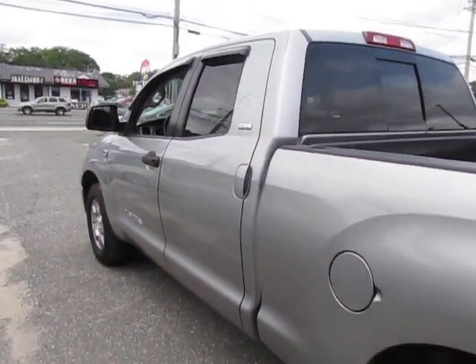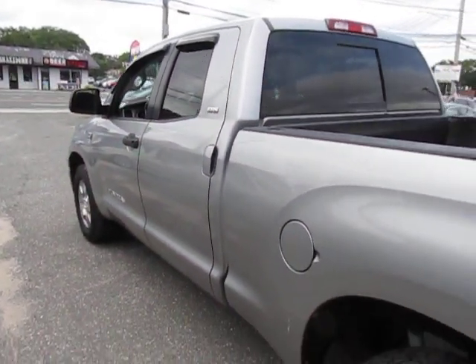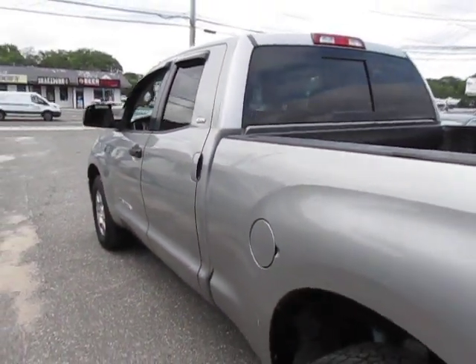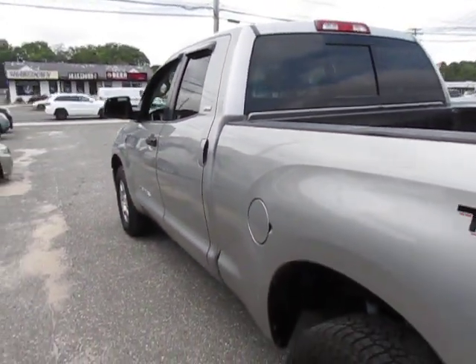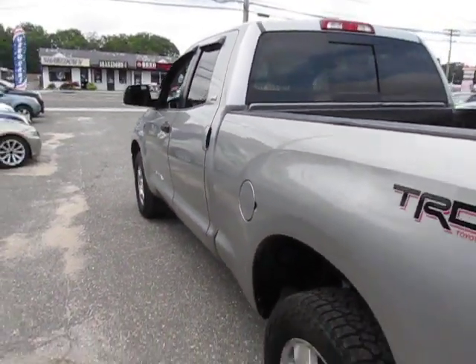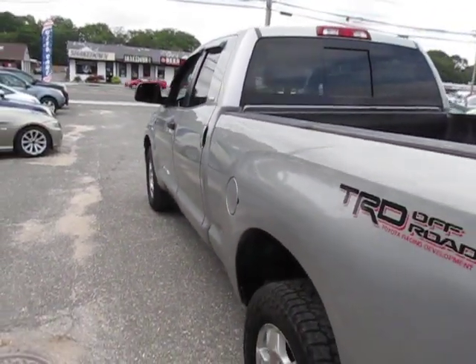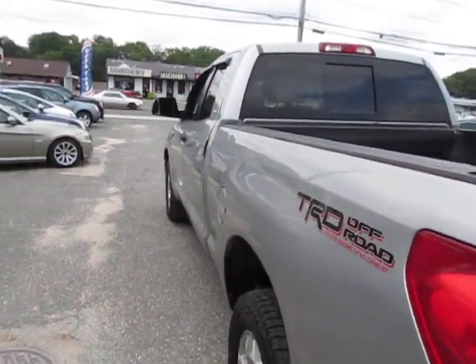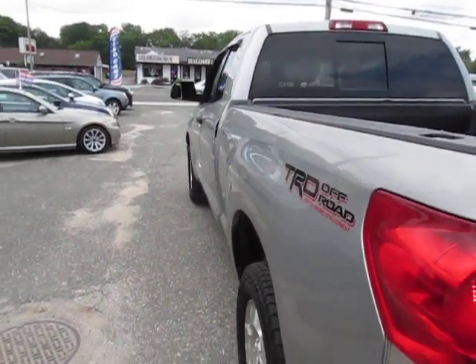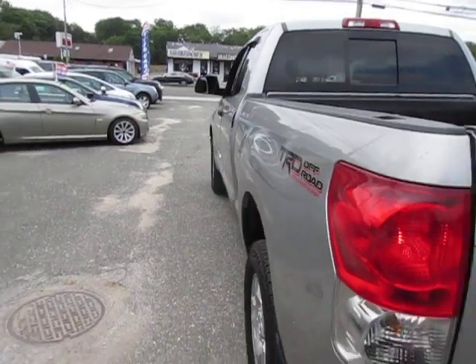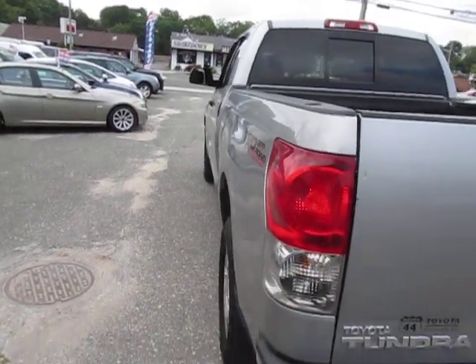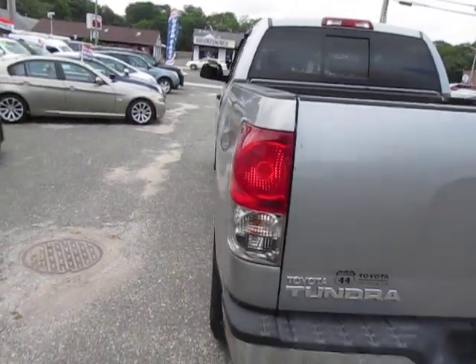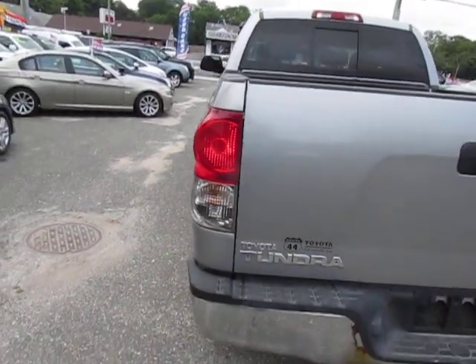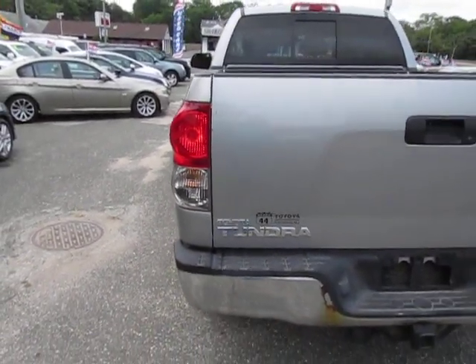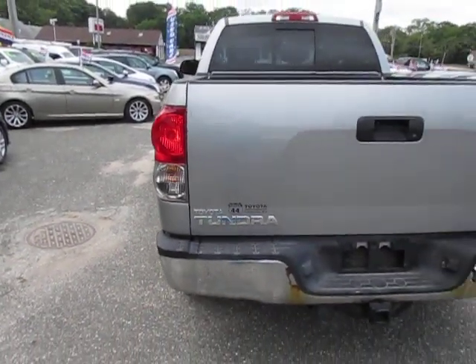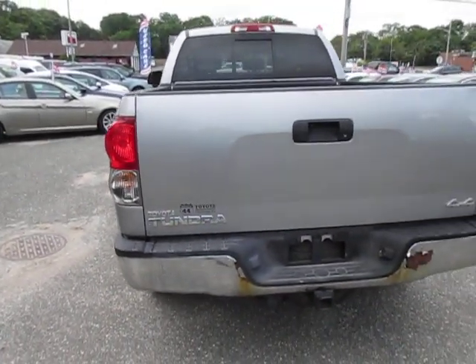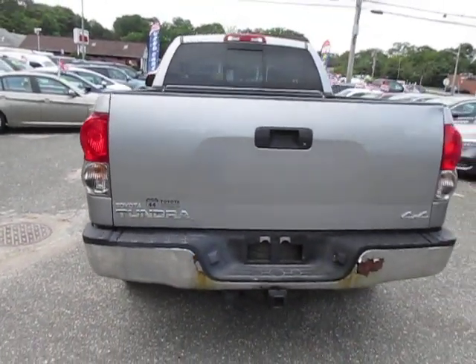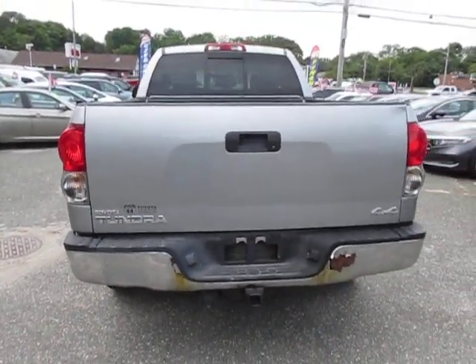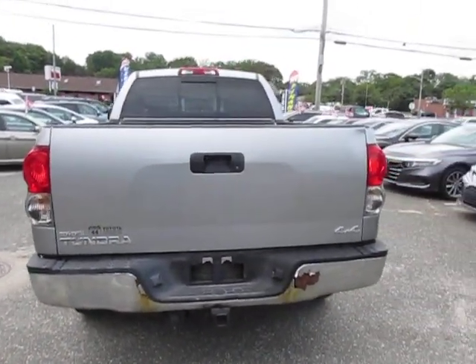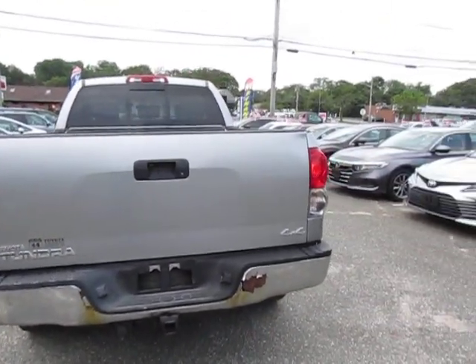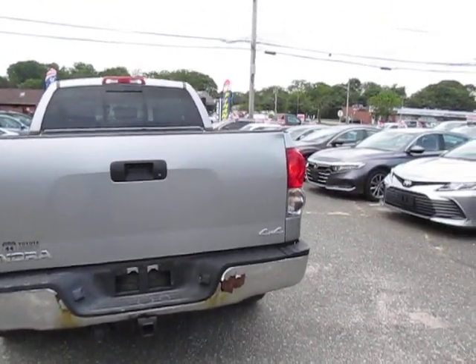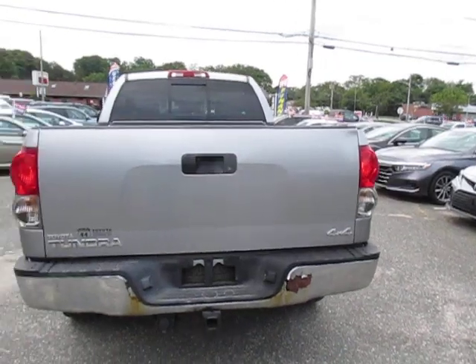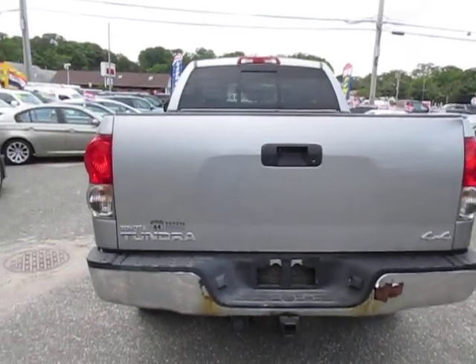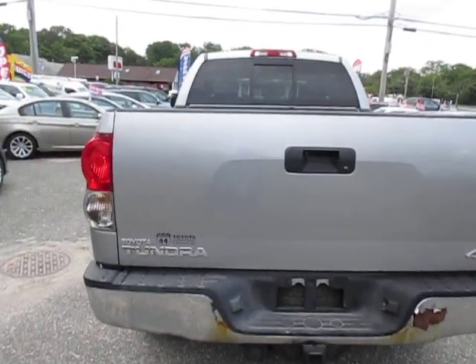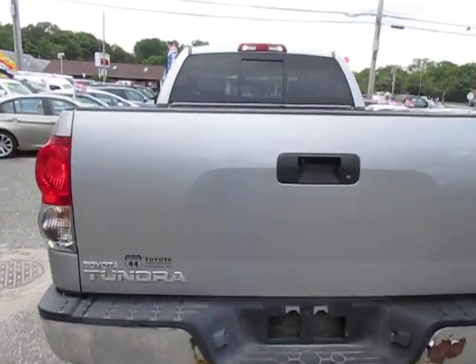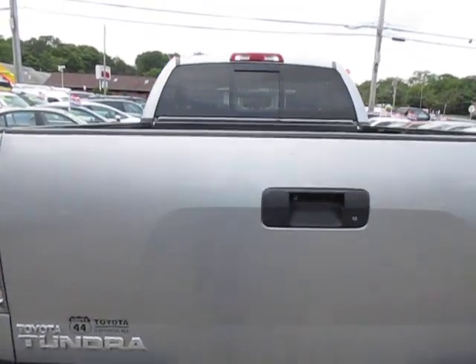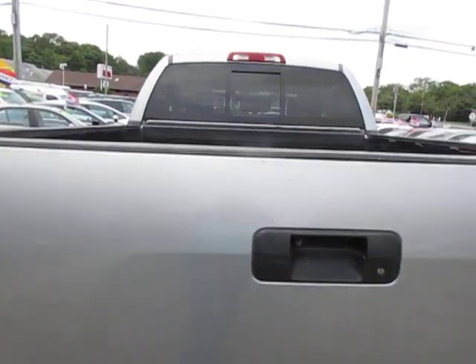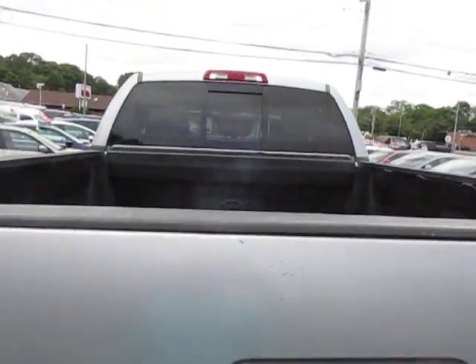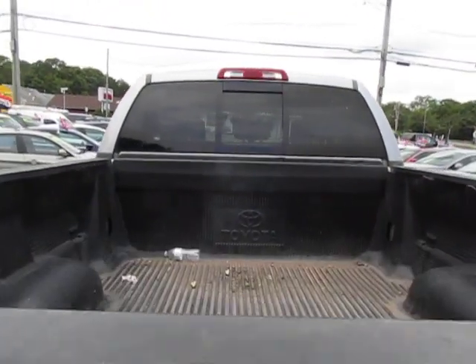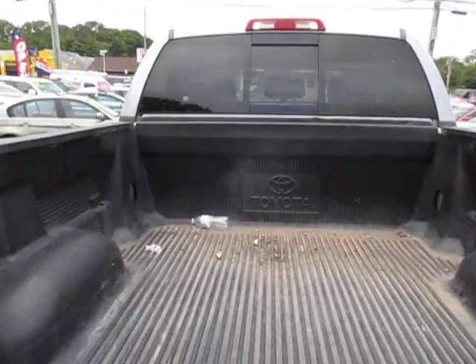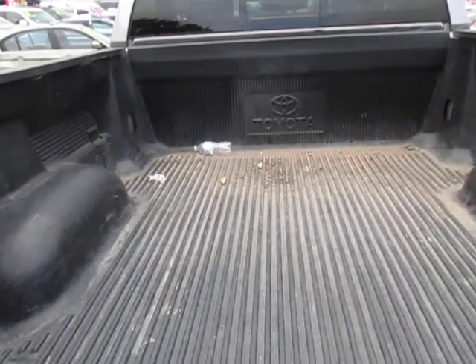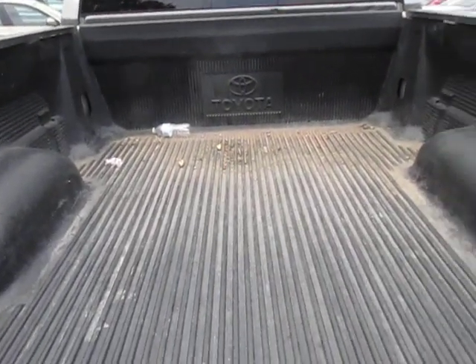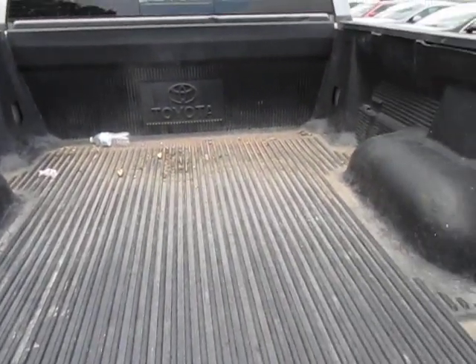This vehicle is part of our in-house financing program known as buy here pay here. We have a program for everybody — good credit, bad credit, no credit. It doesn't make a difference. We've got a program for you.